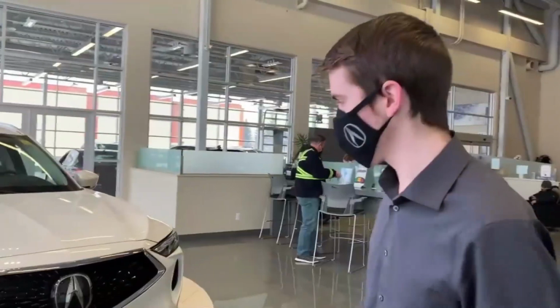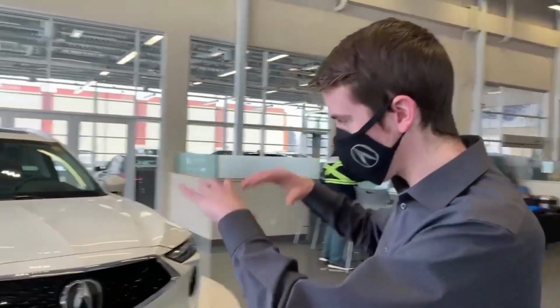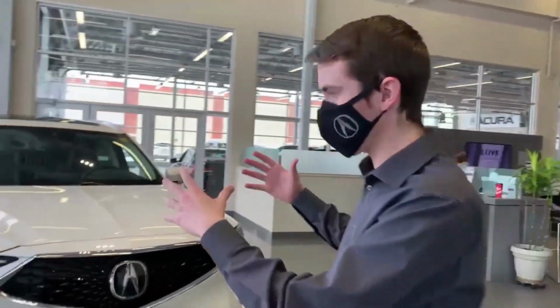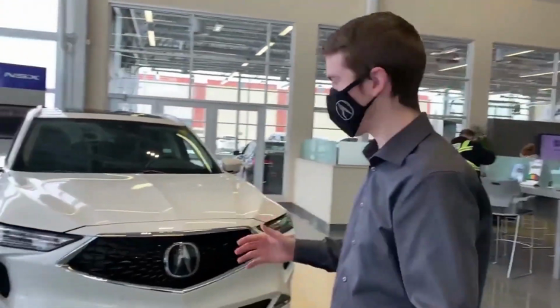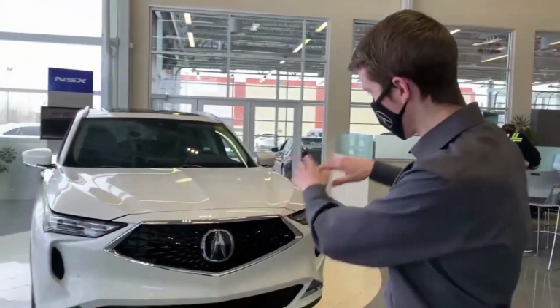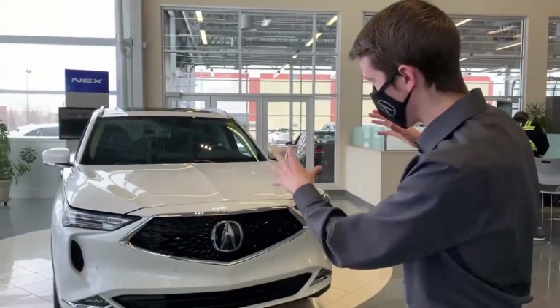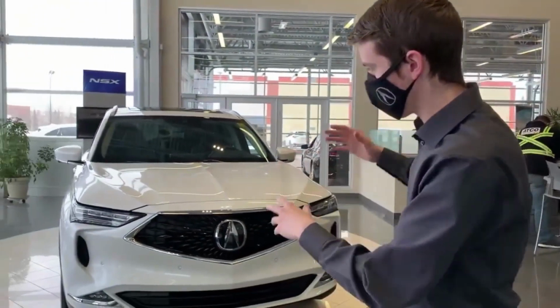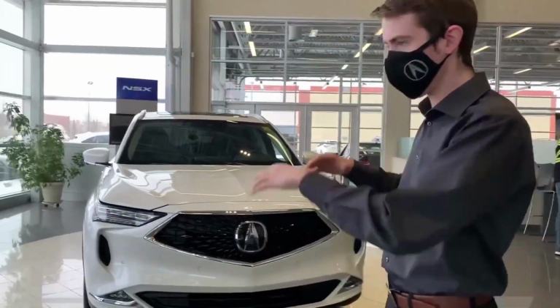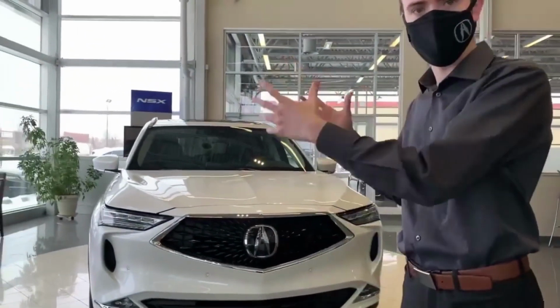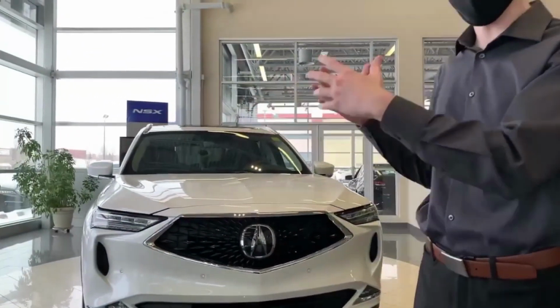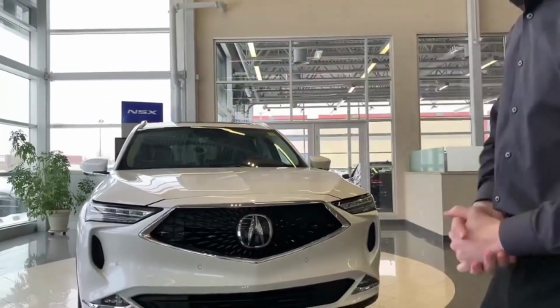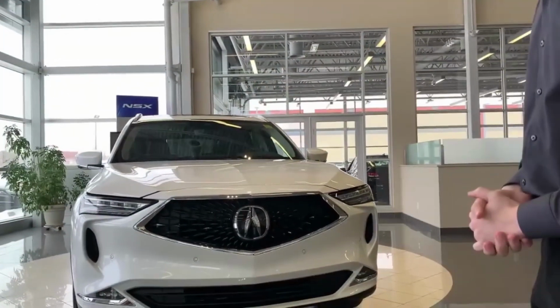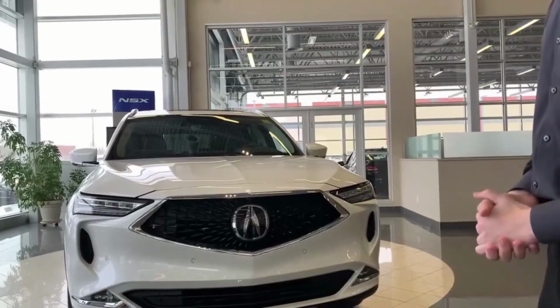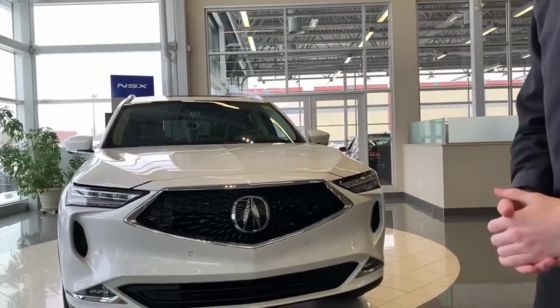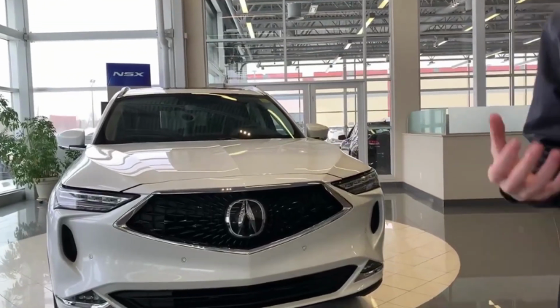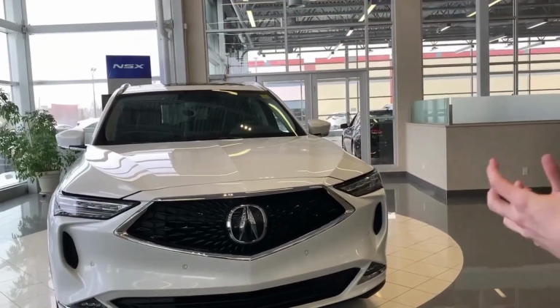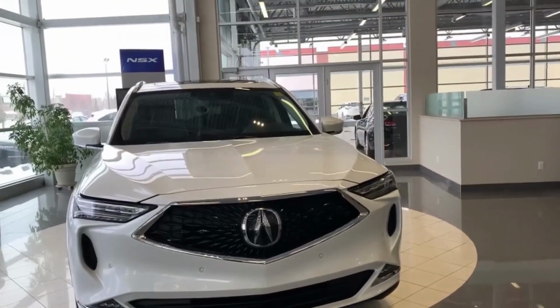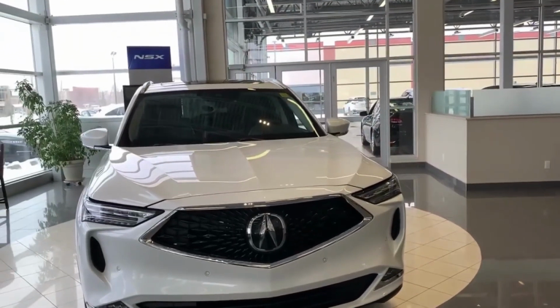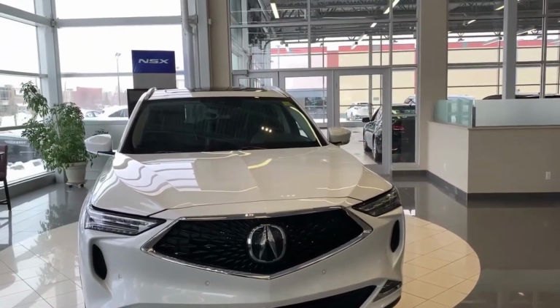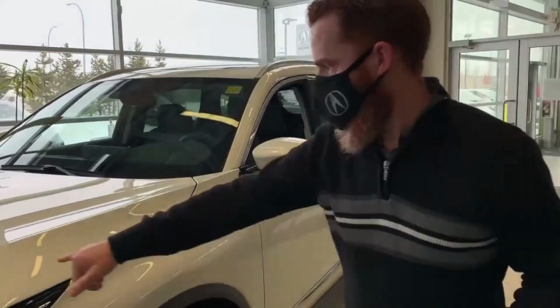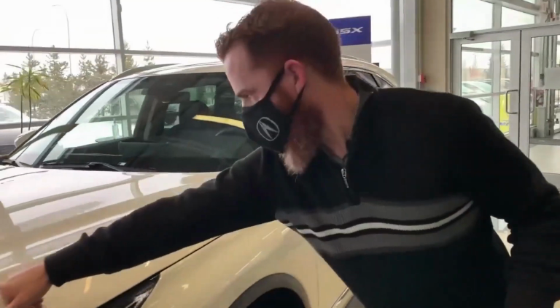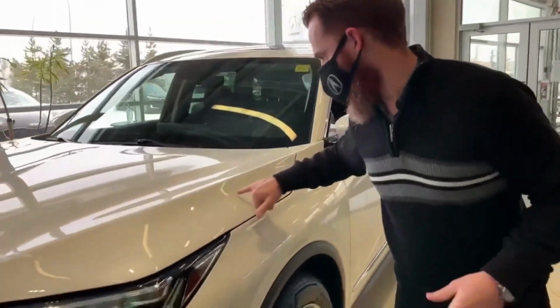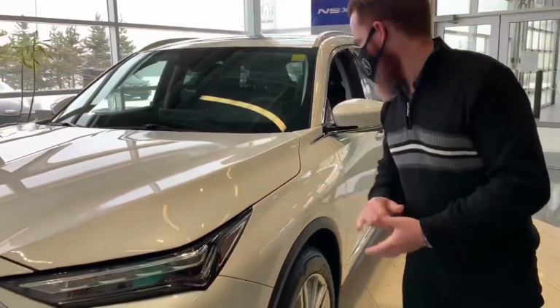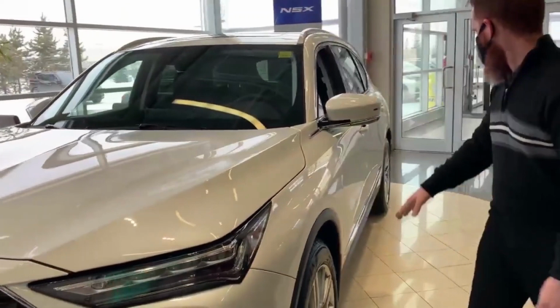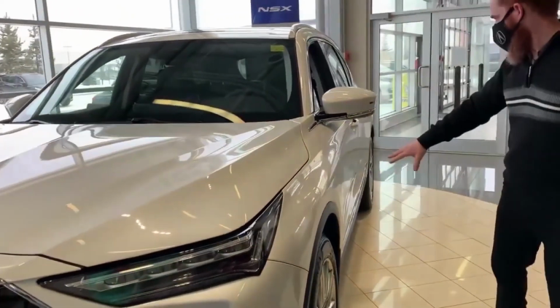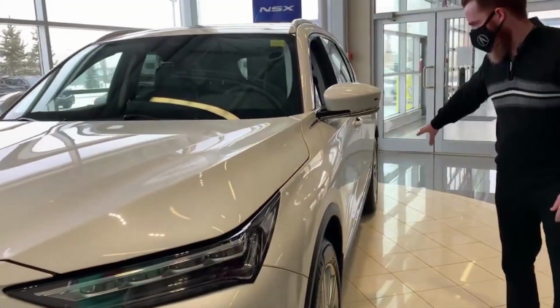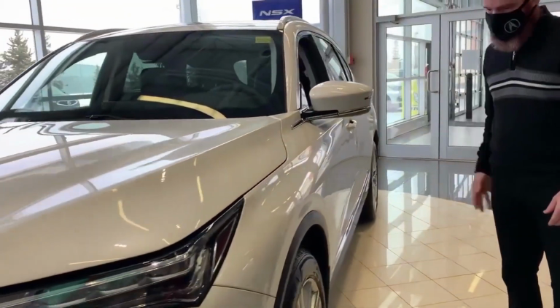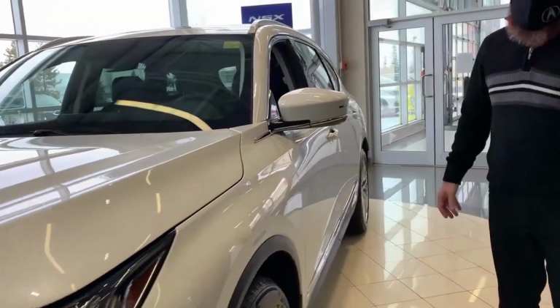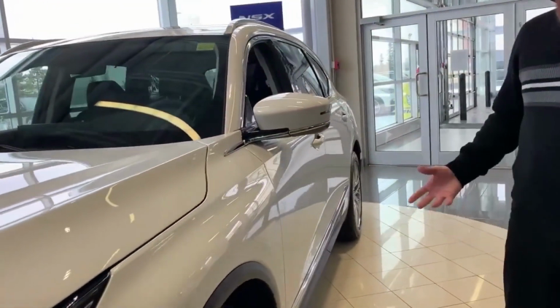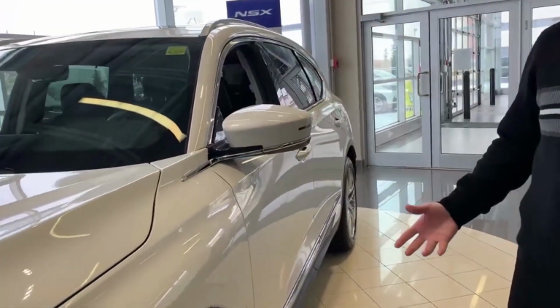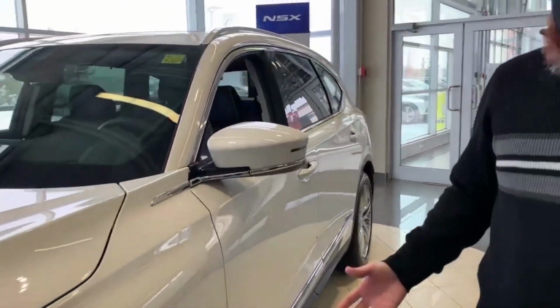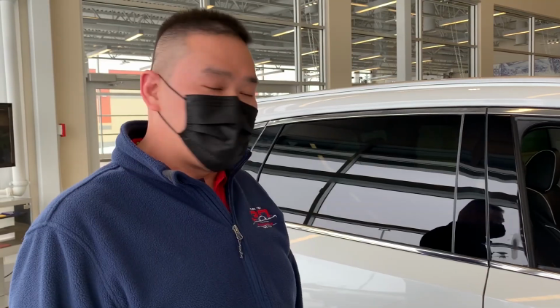They really sharpened up the body lines, sculpted the hood a little bit more, squared up the hood and the body a lot, so it gives it a much more imposing stance. Lines through the hood, through the door panels — very aggressive points on that. It's amazing.